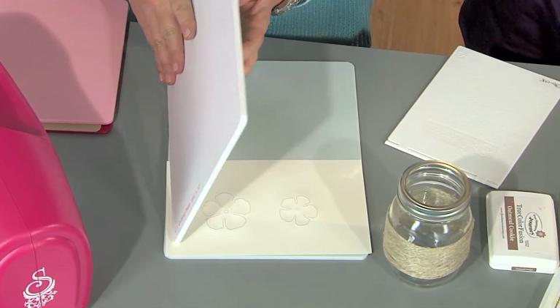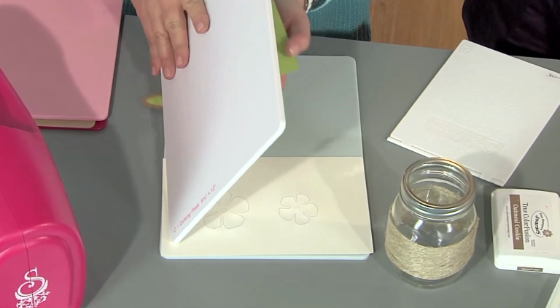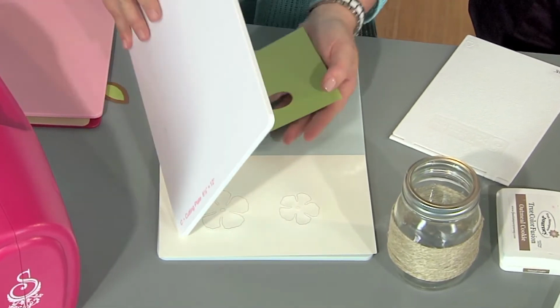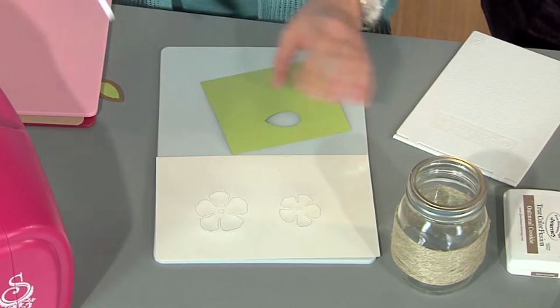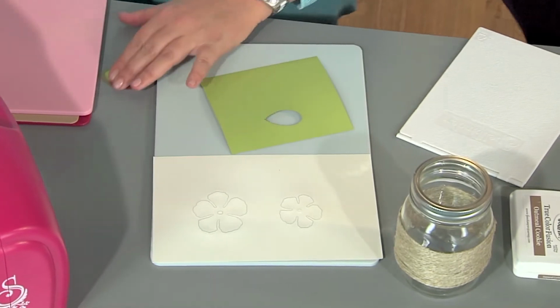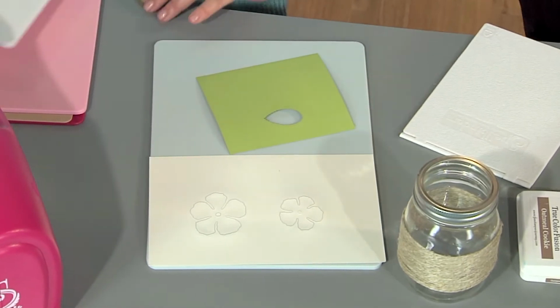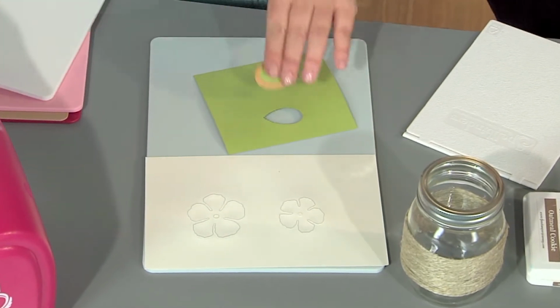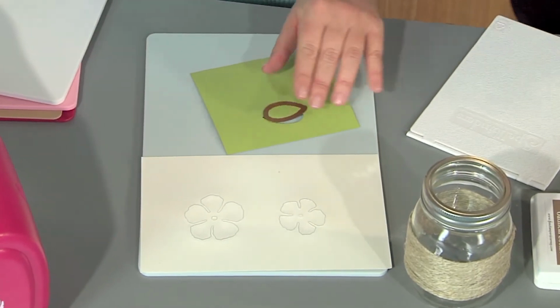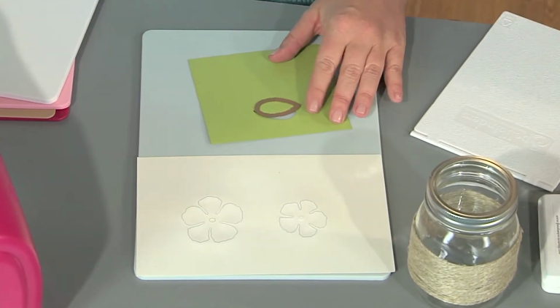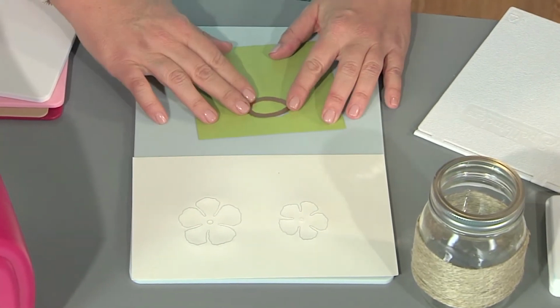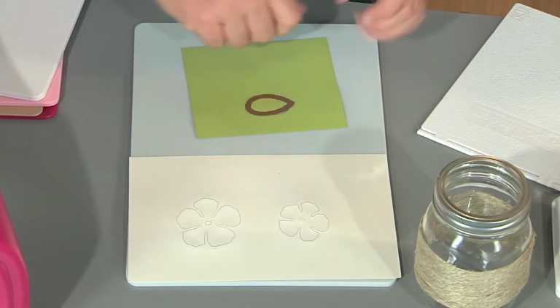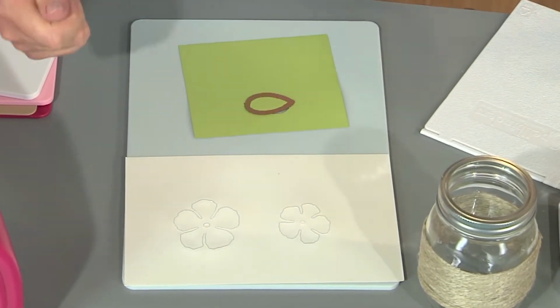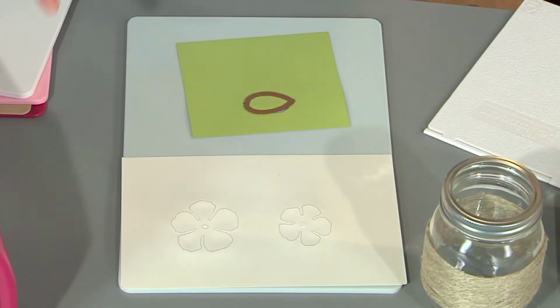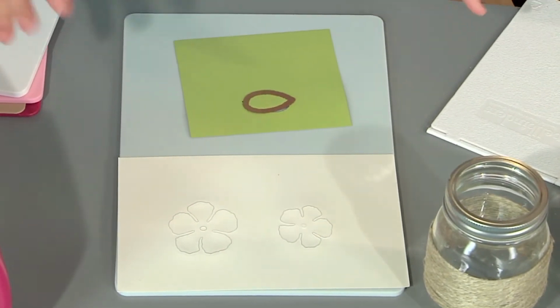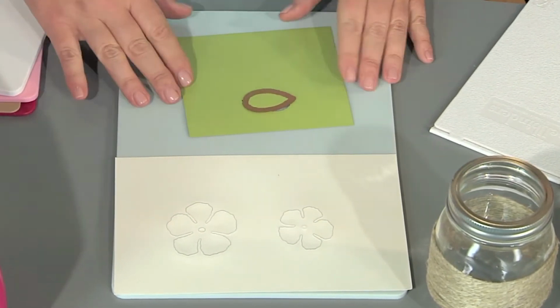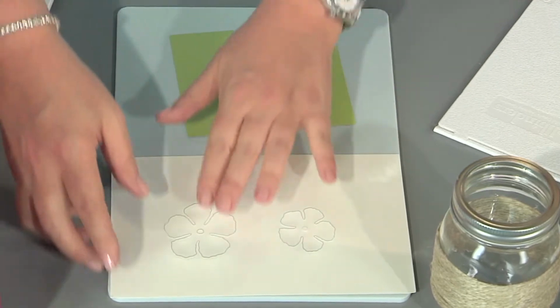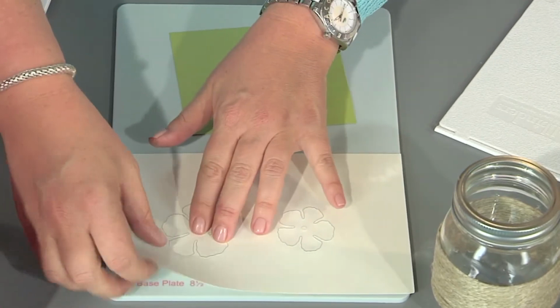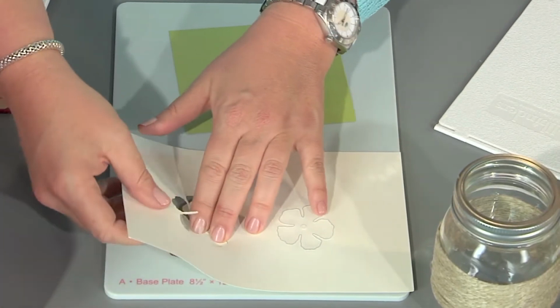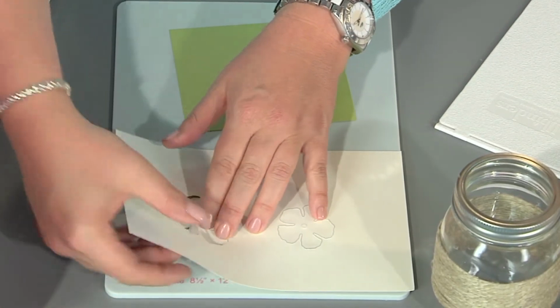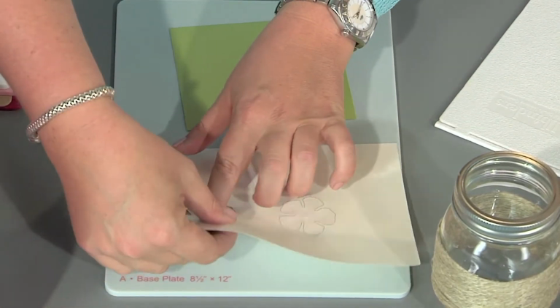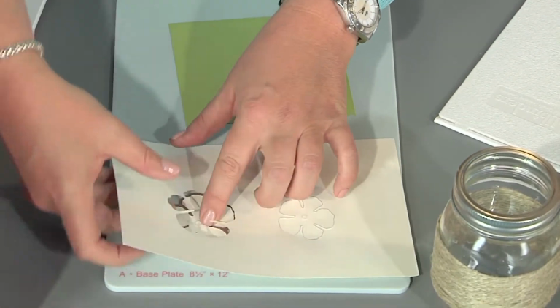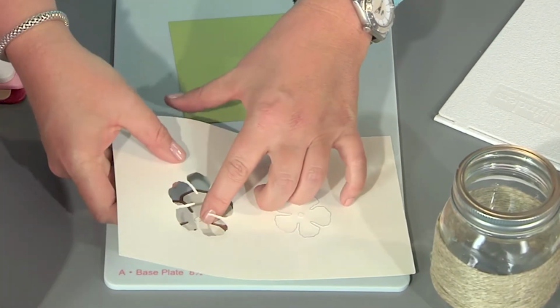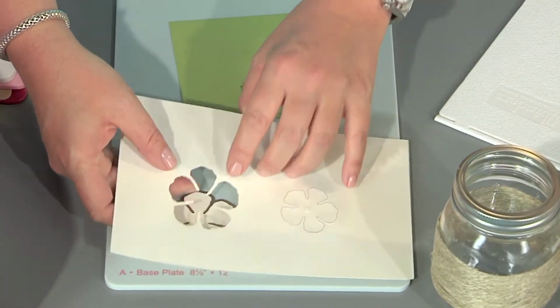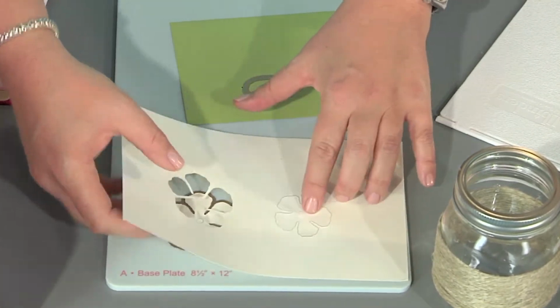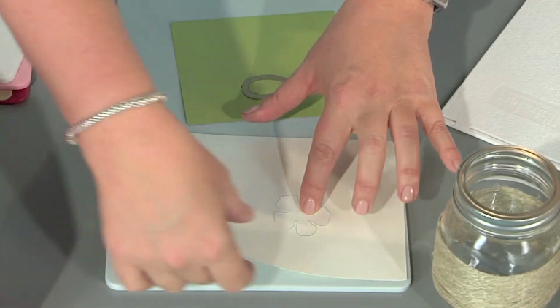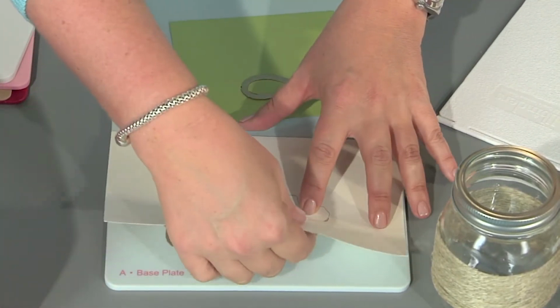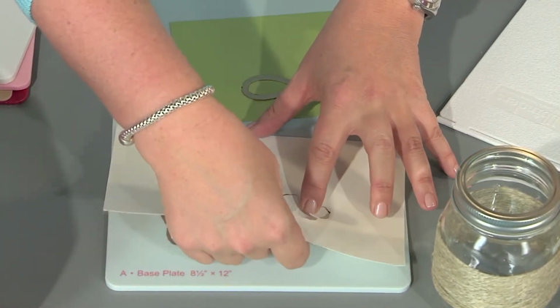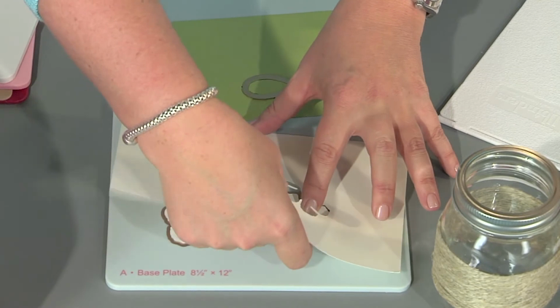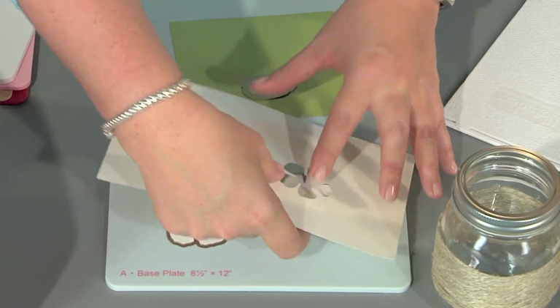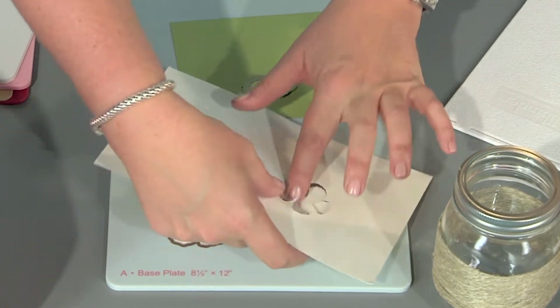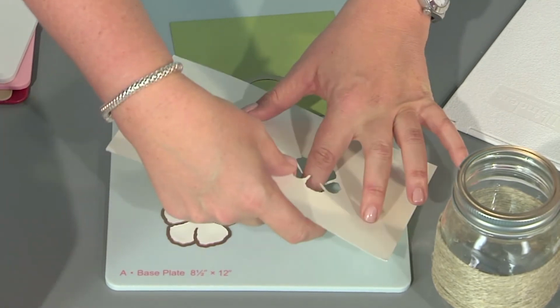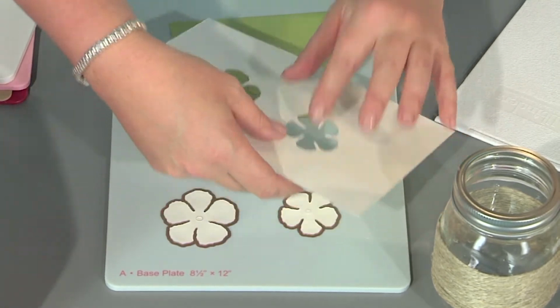I can already see the cuts — it's so exciting, I always feel like it's magic. The big reveal: you open it up and there it is. So I've cut the flowers out, and typically I would want to emboss these, but I'm going to save that for a step in just a second.